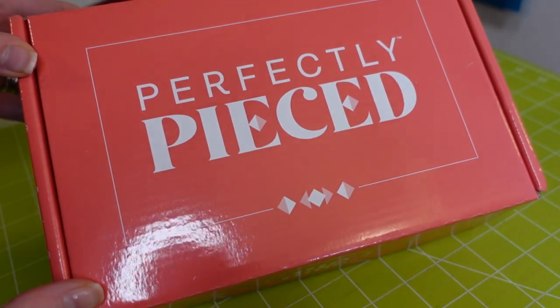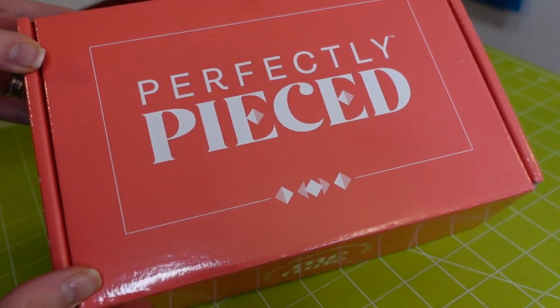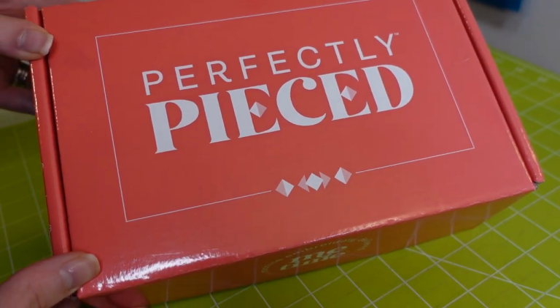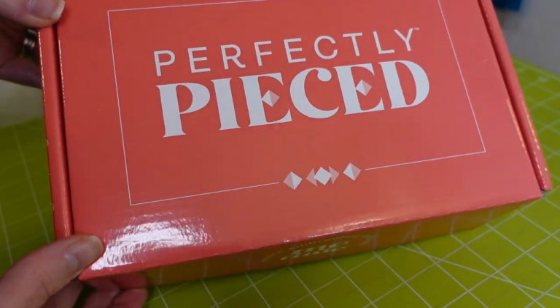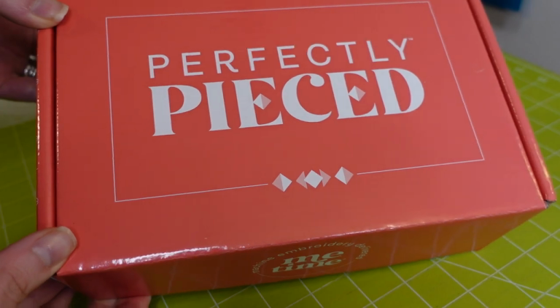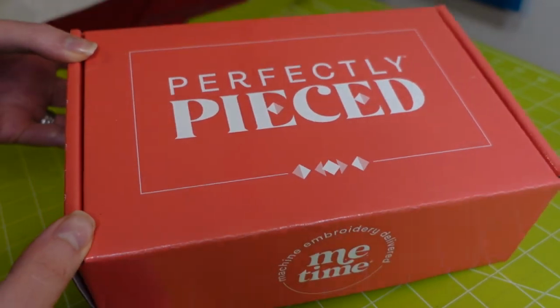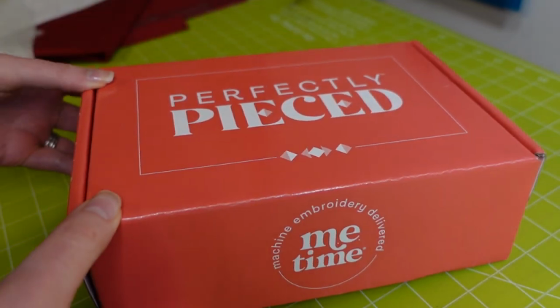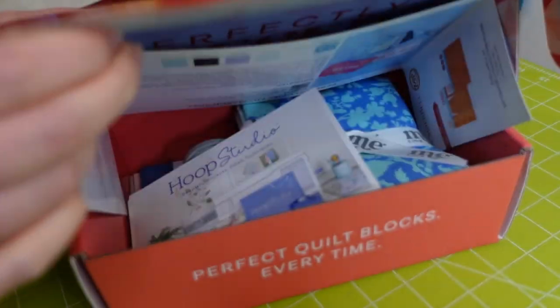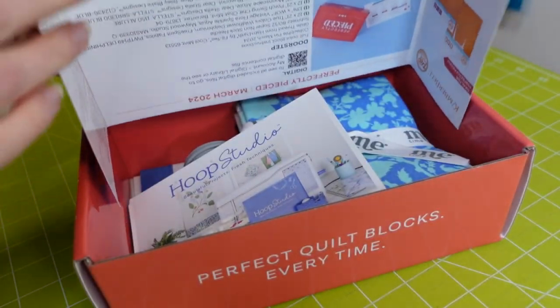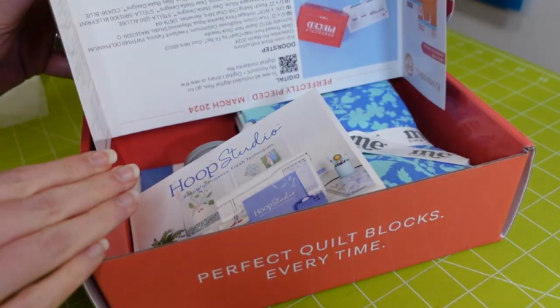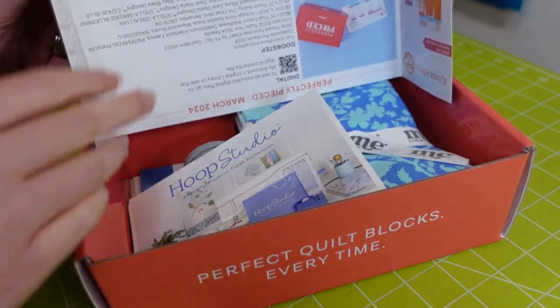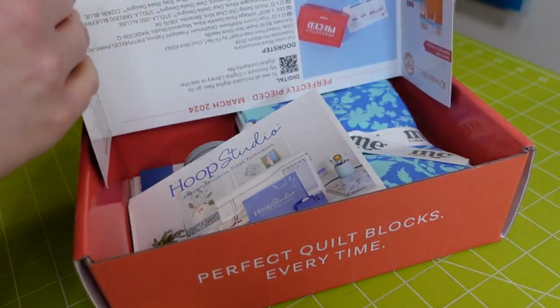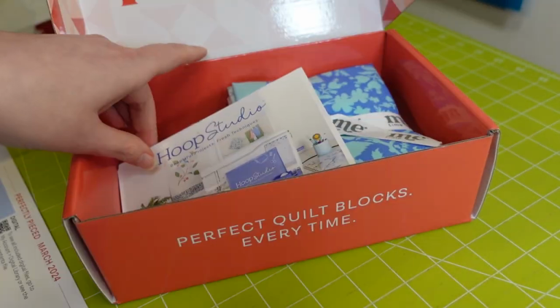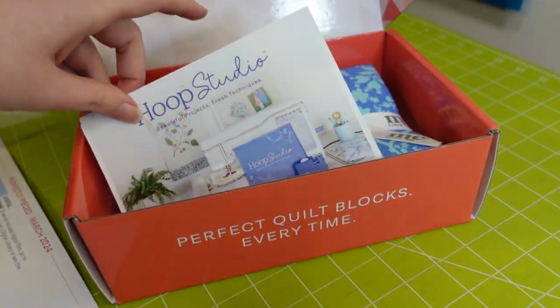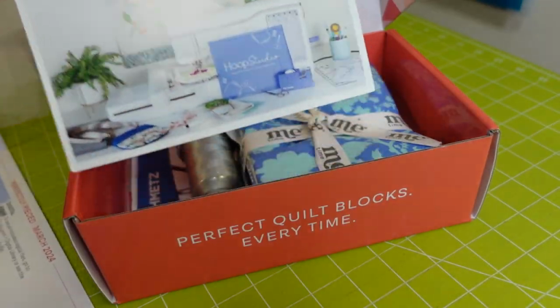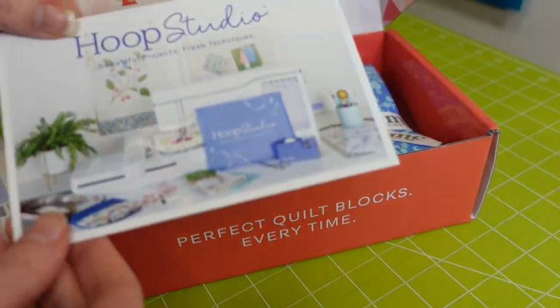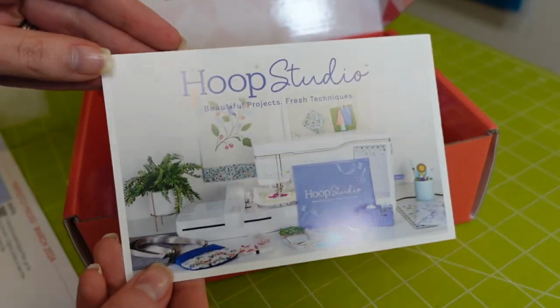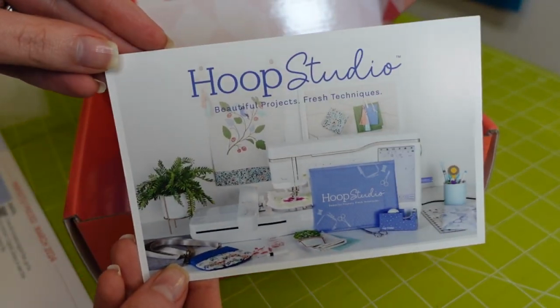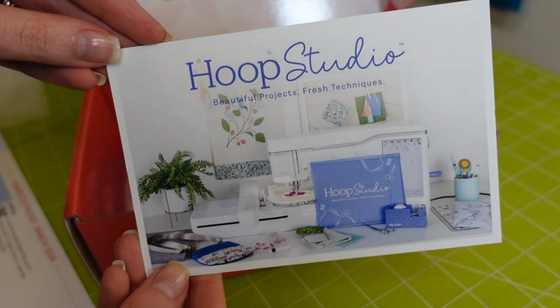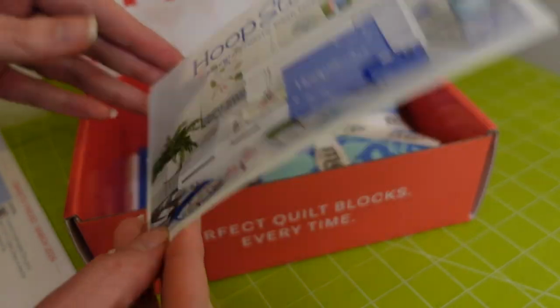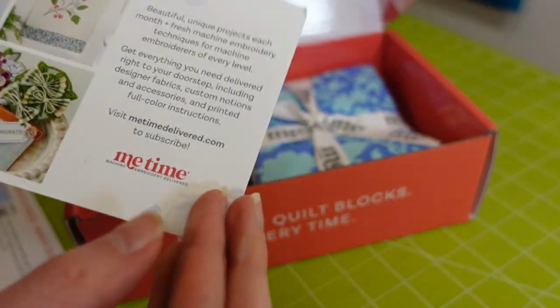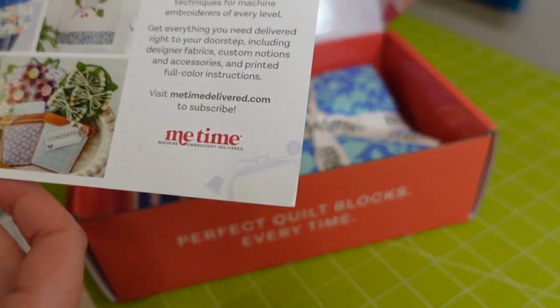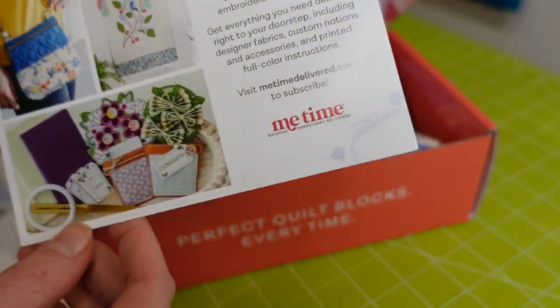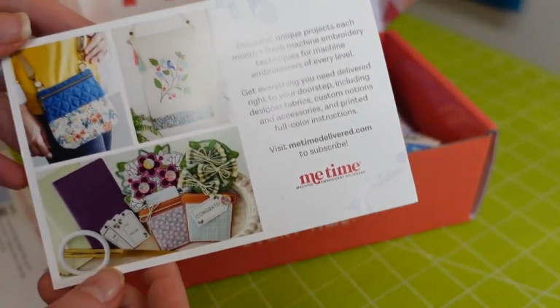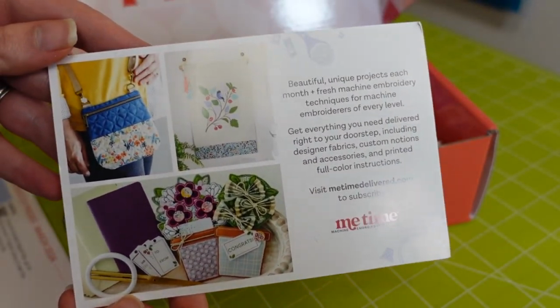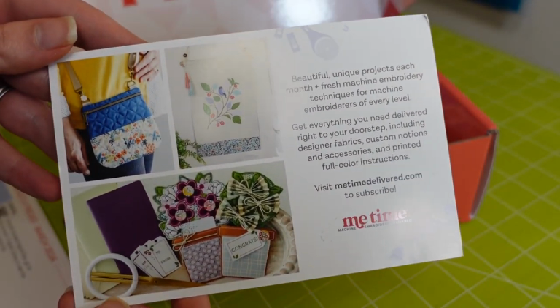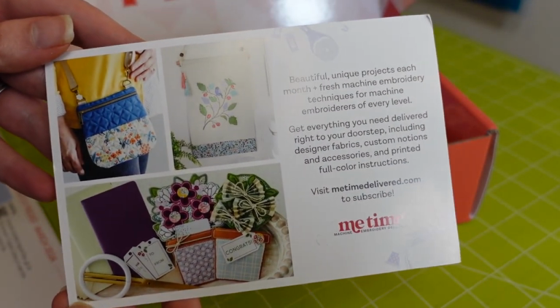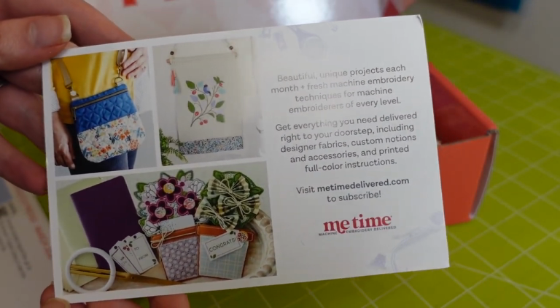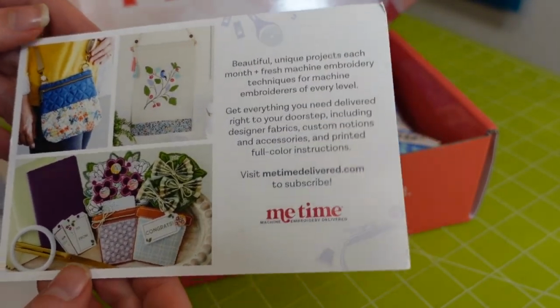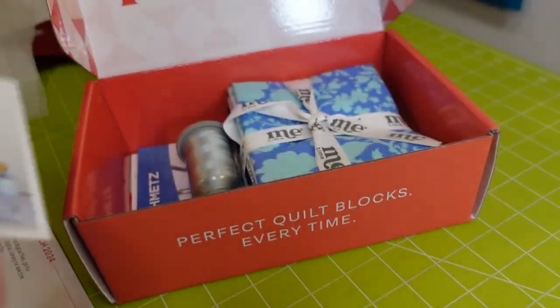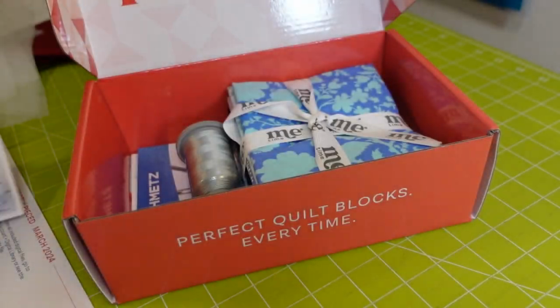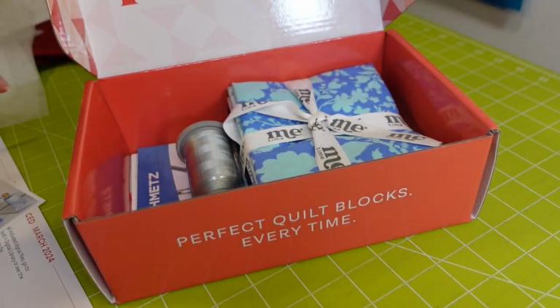Hello everyone, welcome to the Perfectly Pieced subscription box from Me Time Delivered. First we have this little ad for a Hoop Studio product — it's a new subscription box, it's already sold out but you can get on a waiting list.